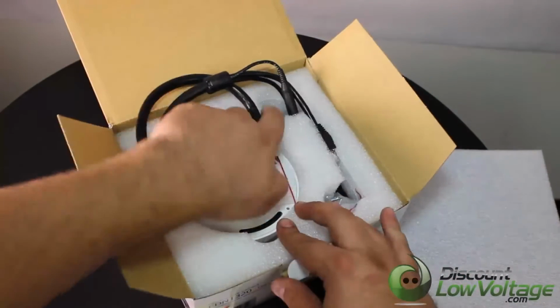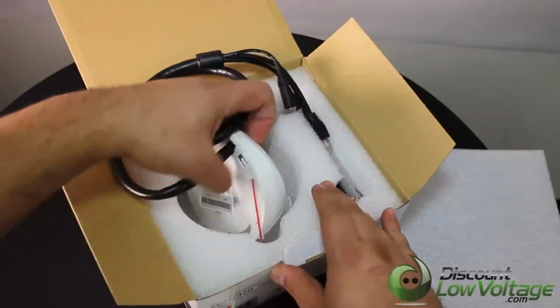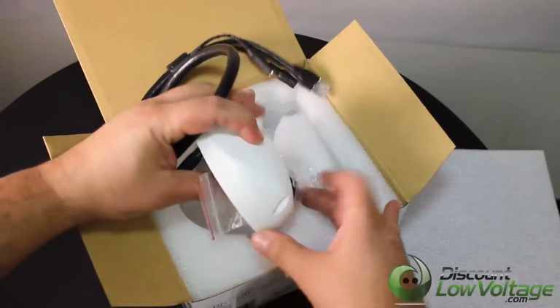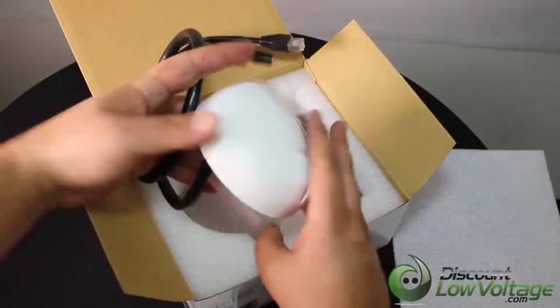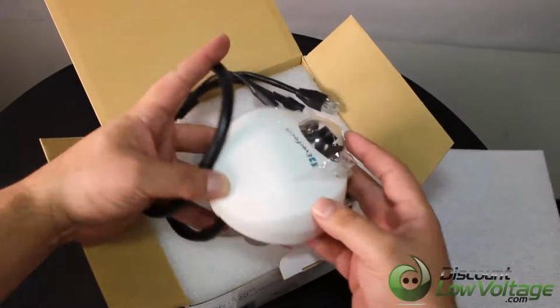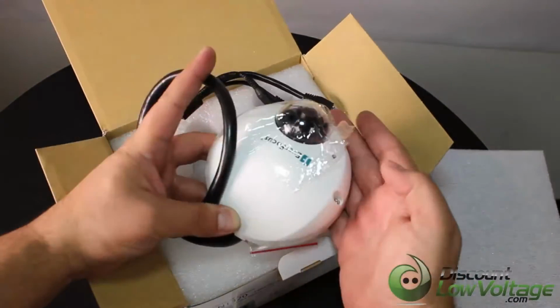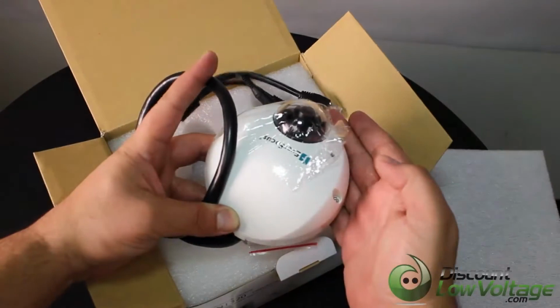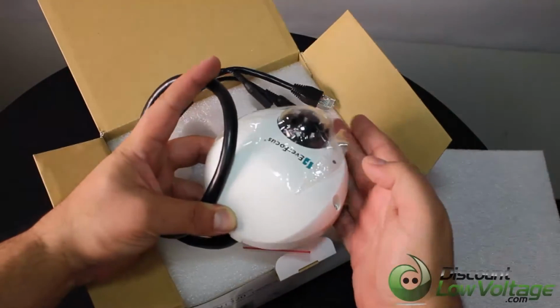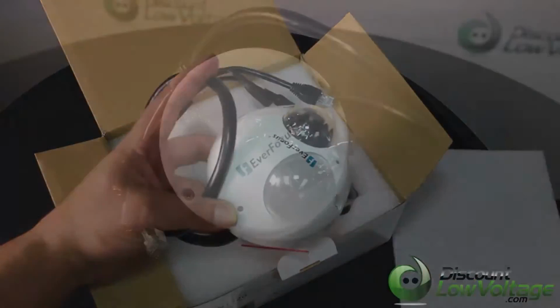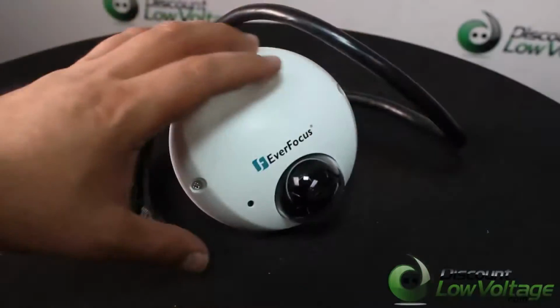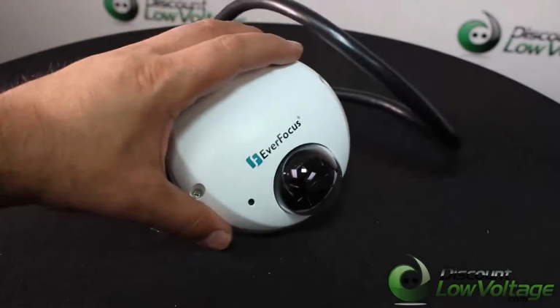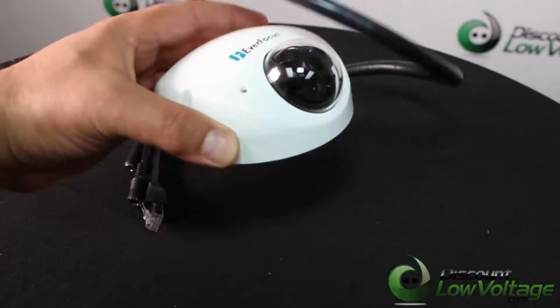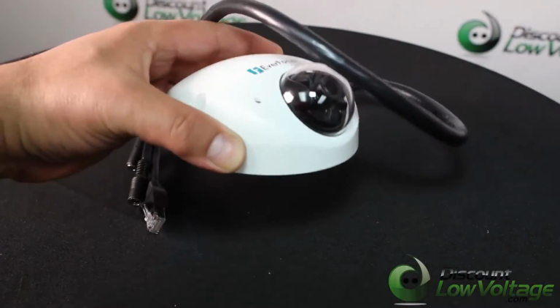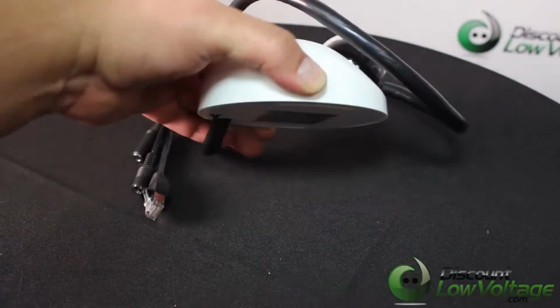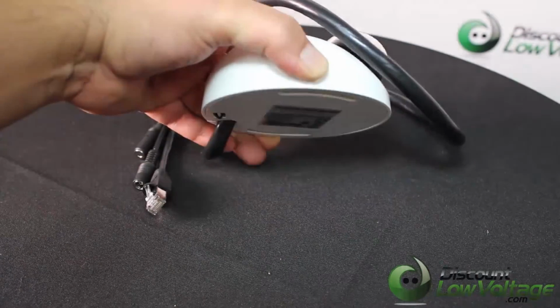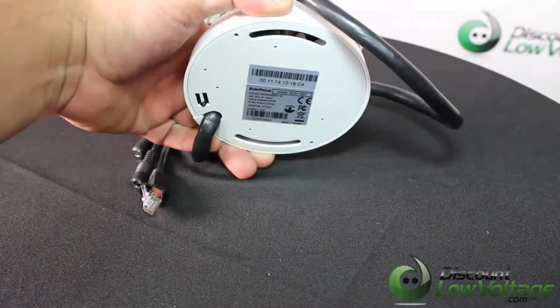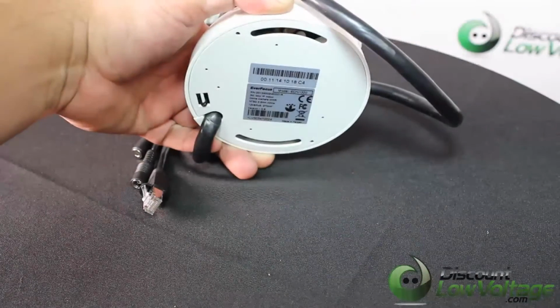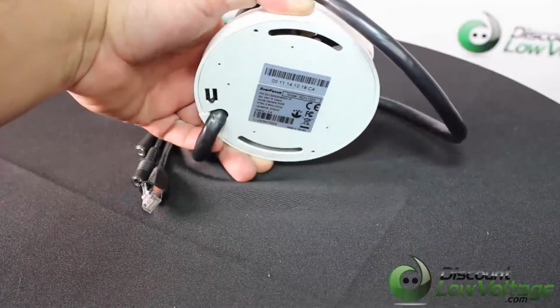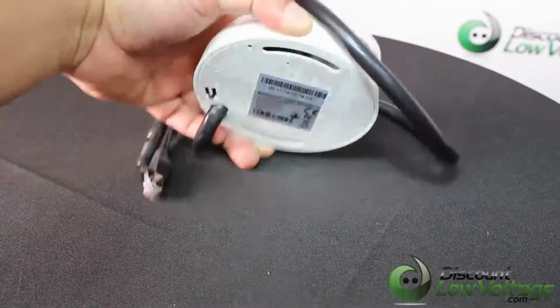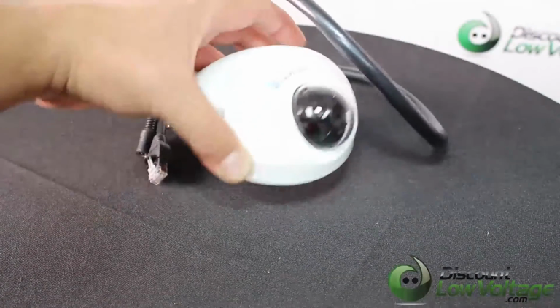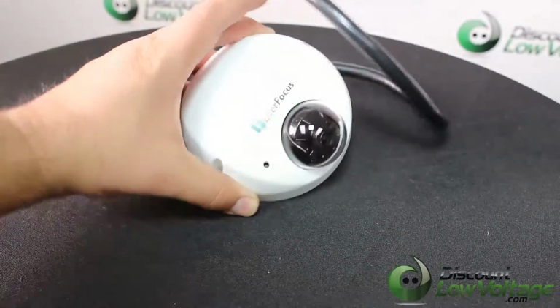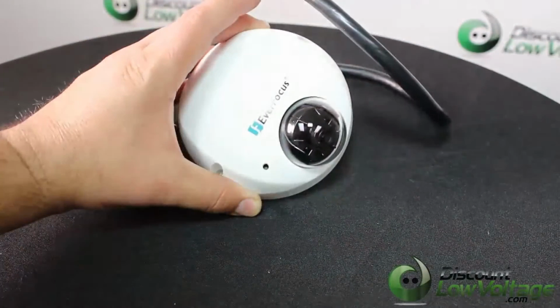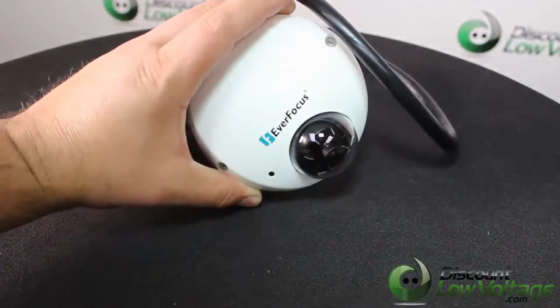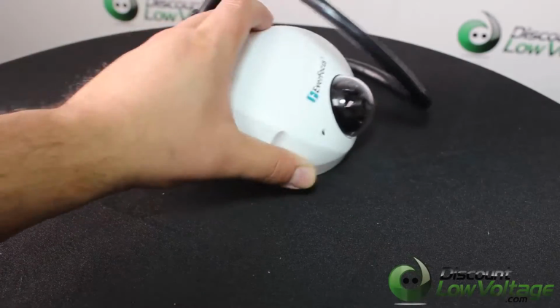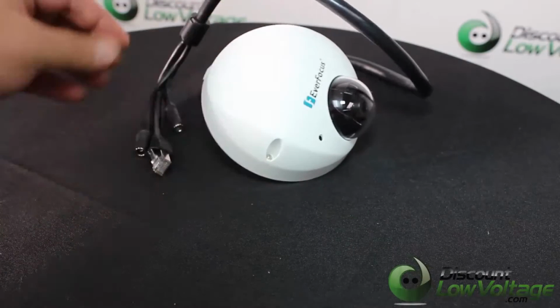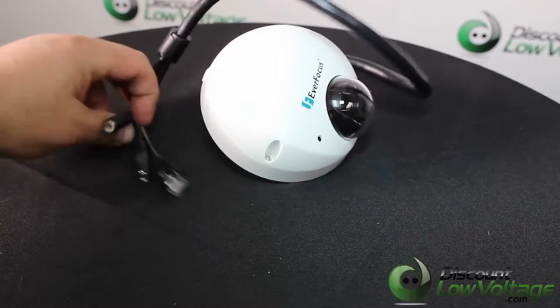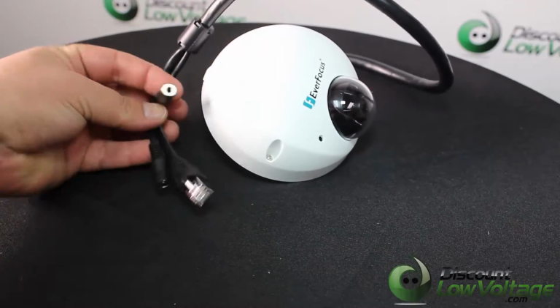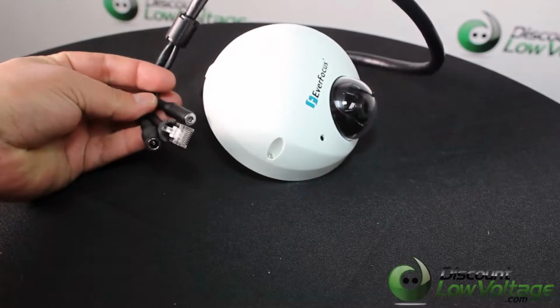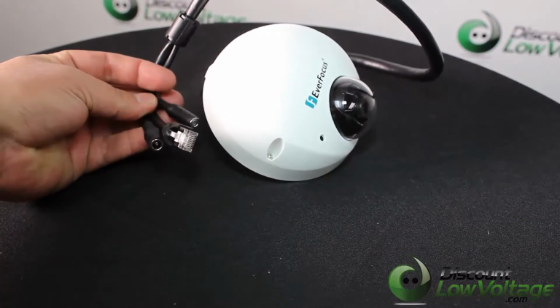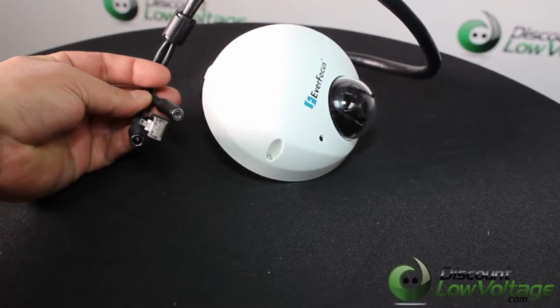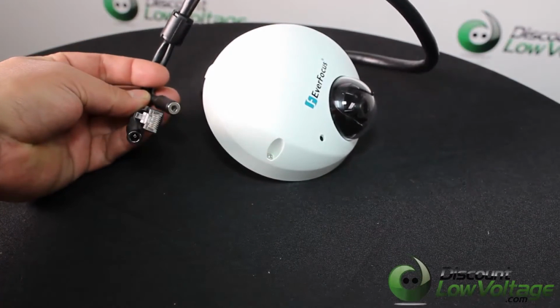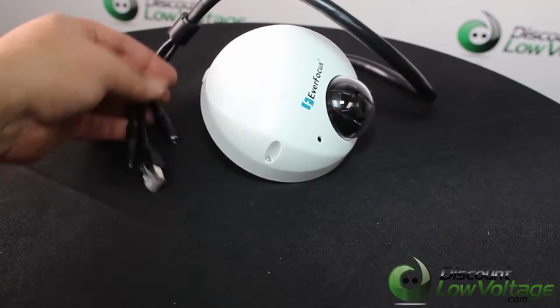The video encoder includes a line driver for NTSC POW TV sync, supporting 4 streams from H.264, MJPEG, or MPEG-4 optional.